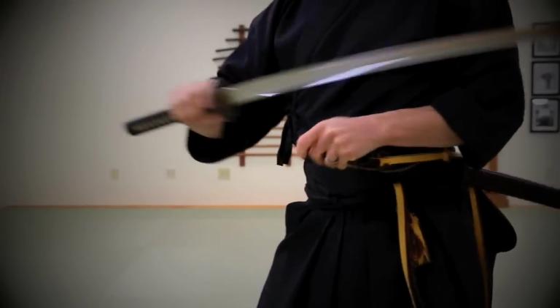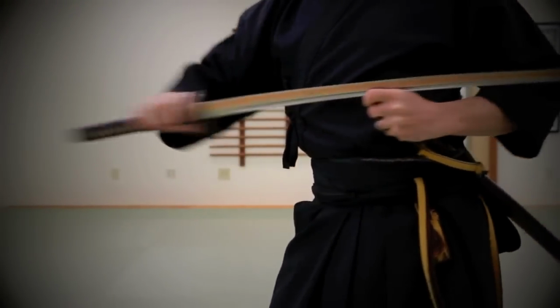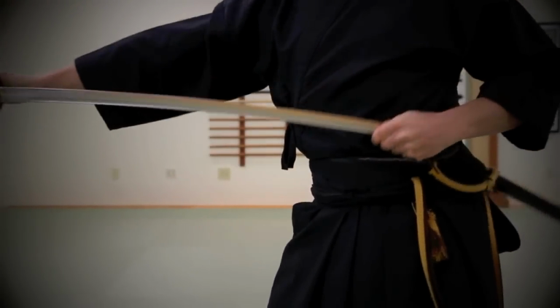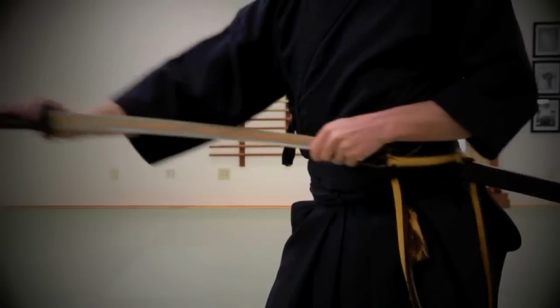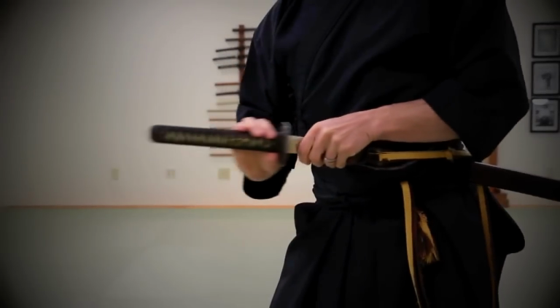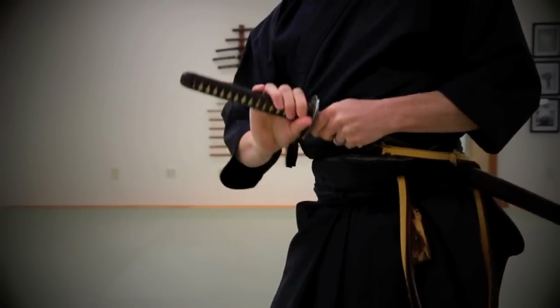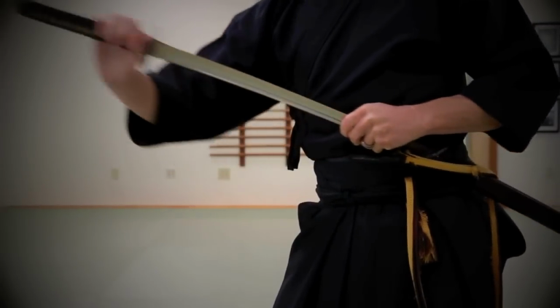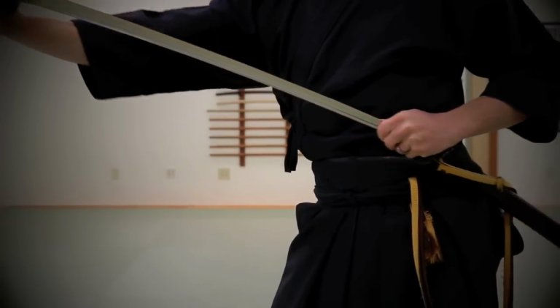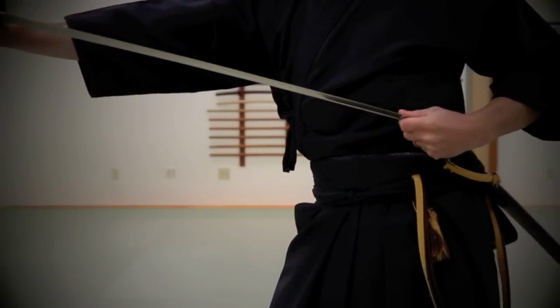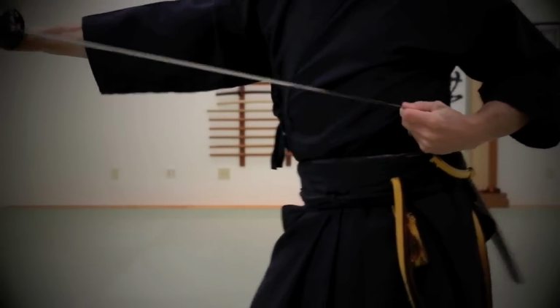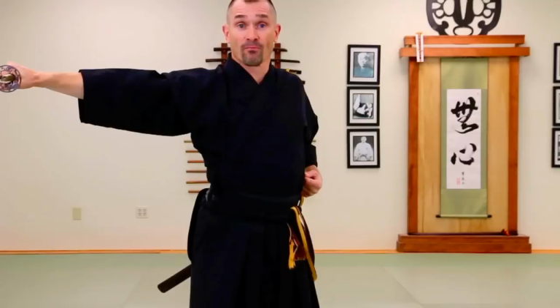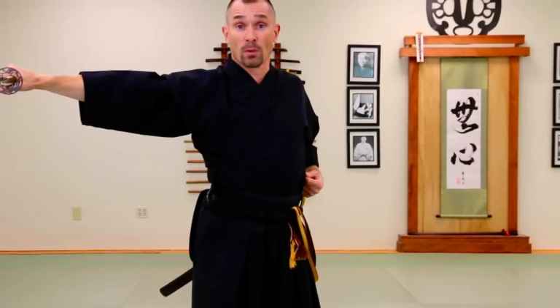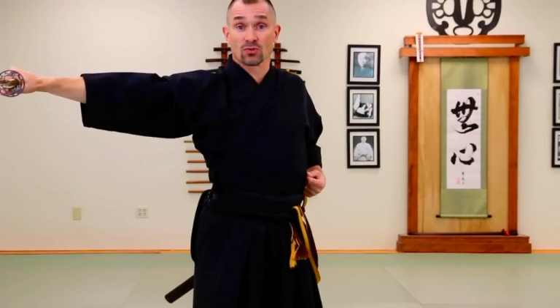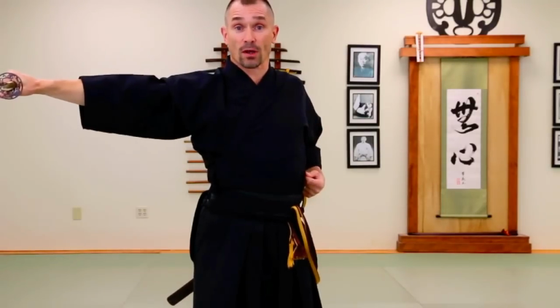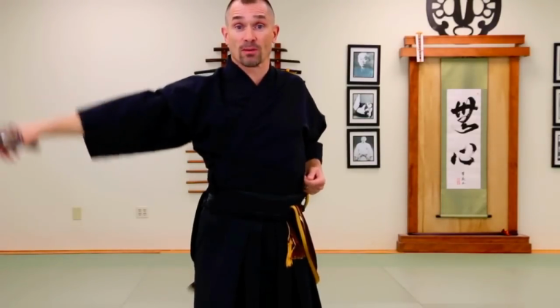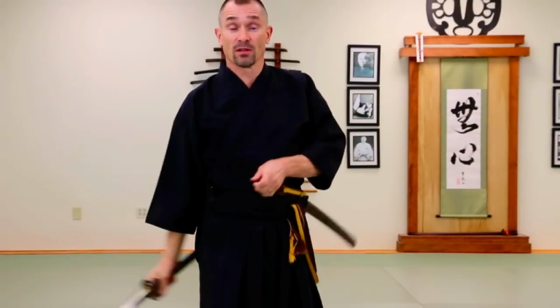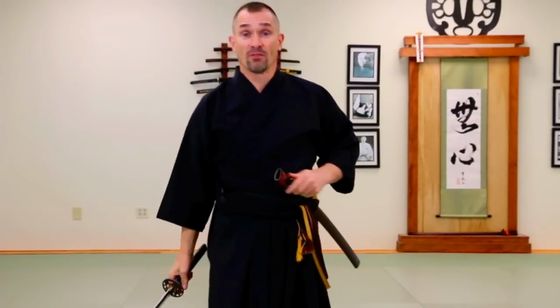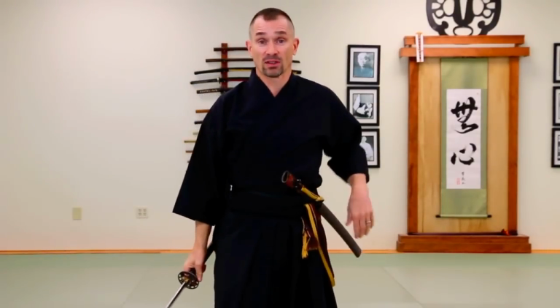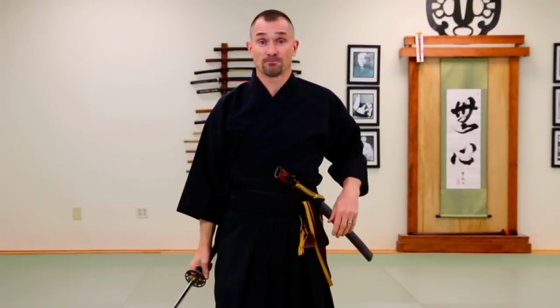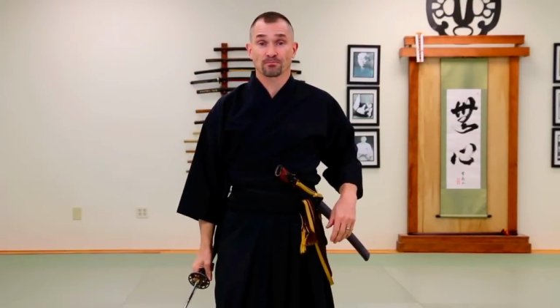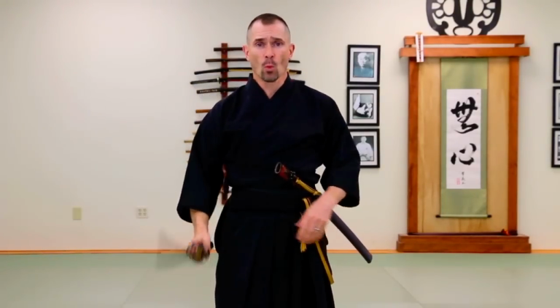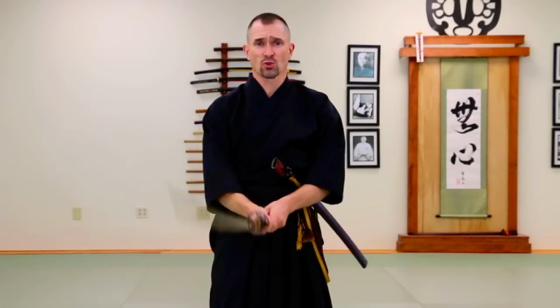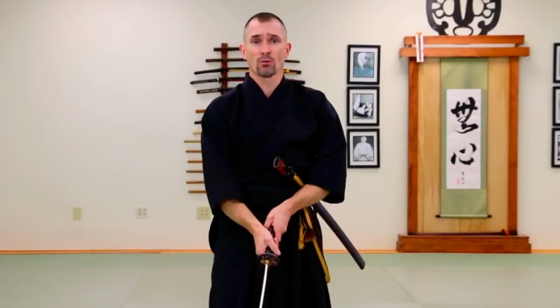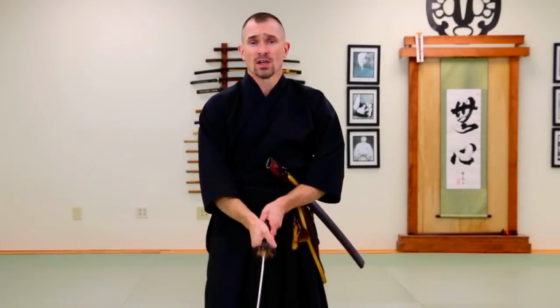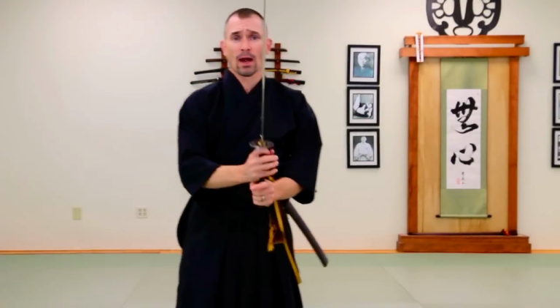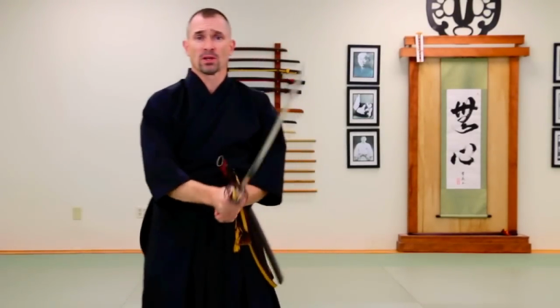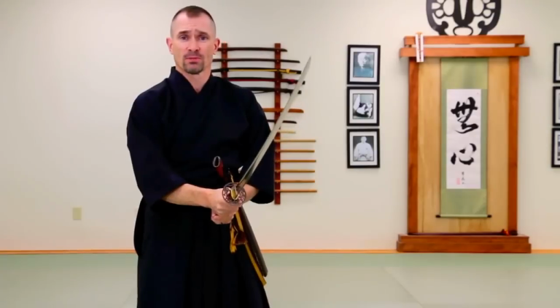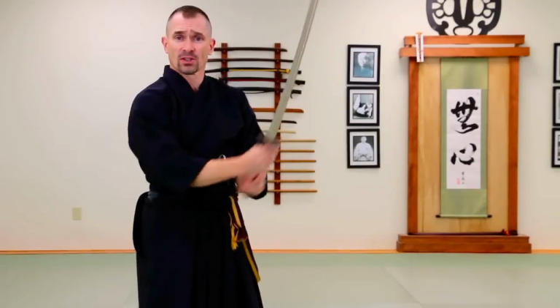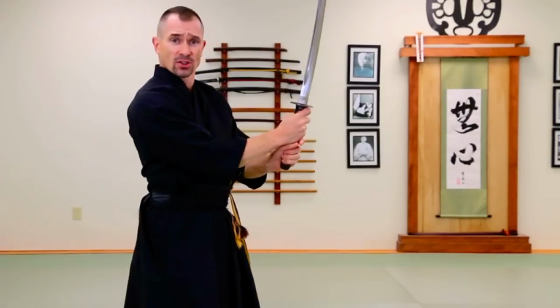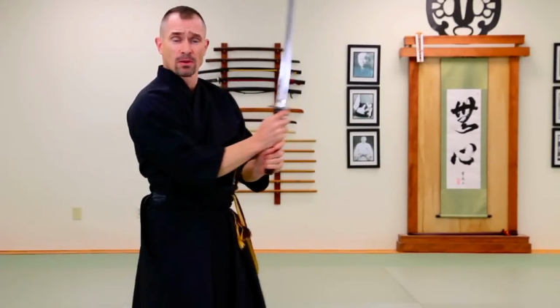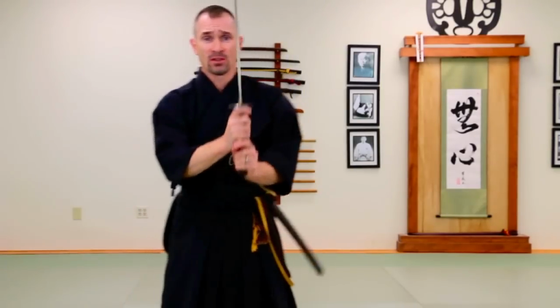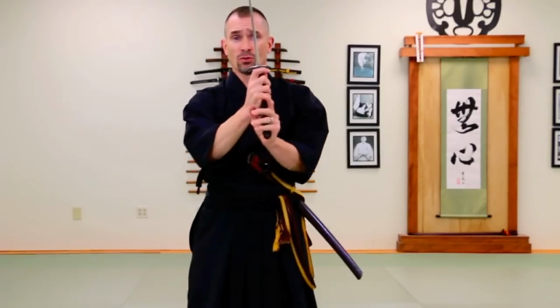The hand completely envelops the end of the saya, stays down, pulls continuously, and then the two parts — the sword and the scabbard — are separated very effectively. Once the sword is out, the primary place we see mistakes is in the grip, the teno uchi.